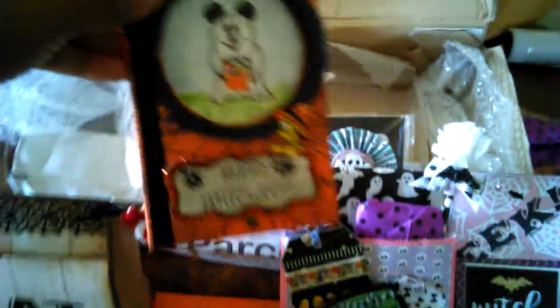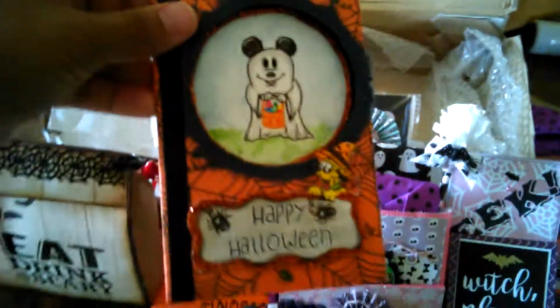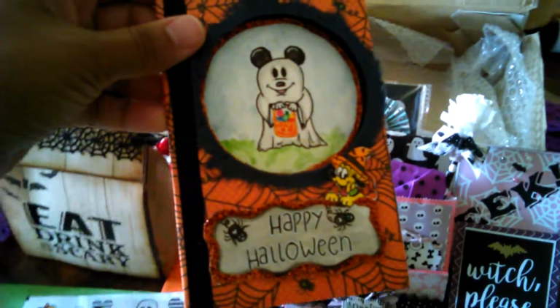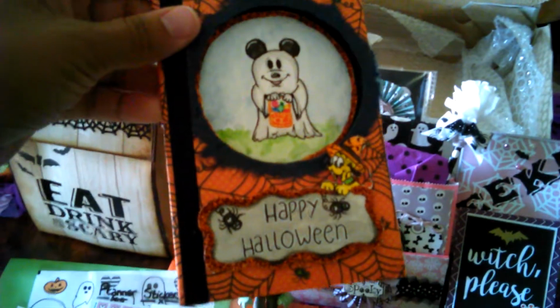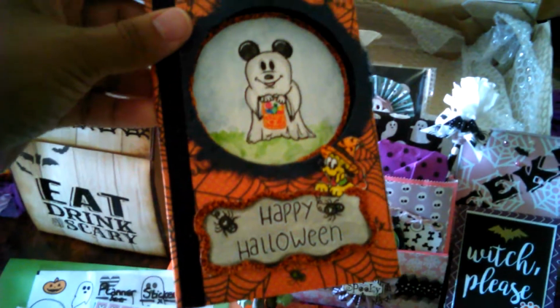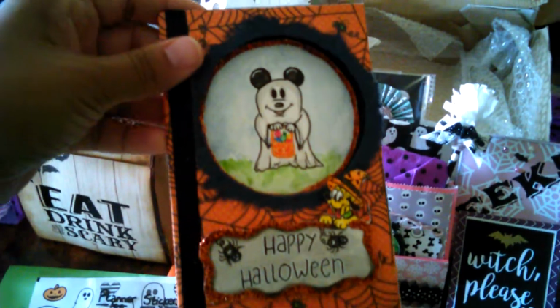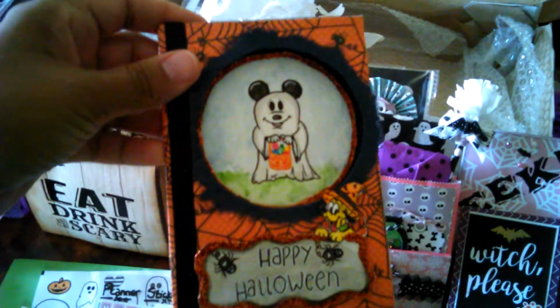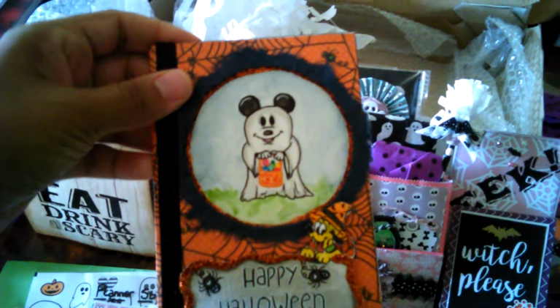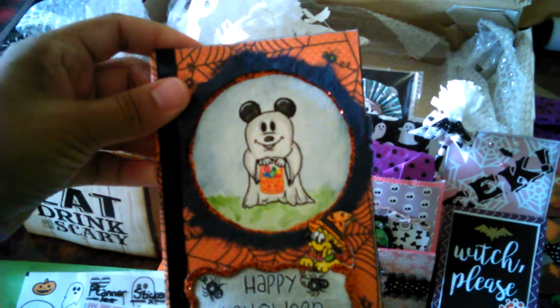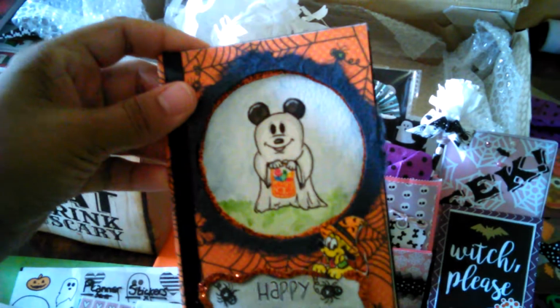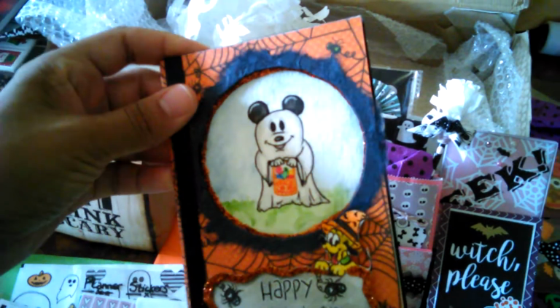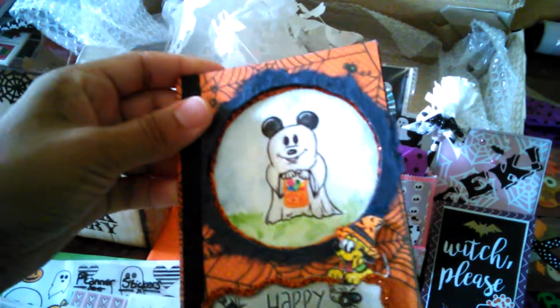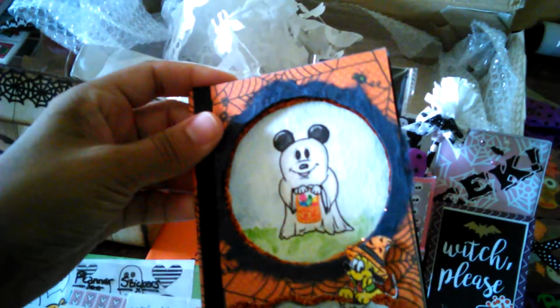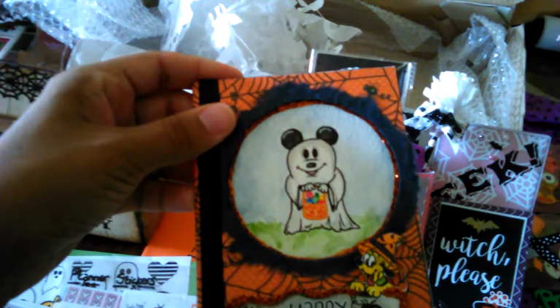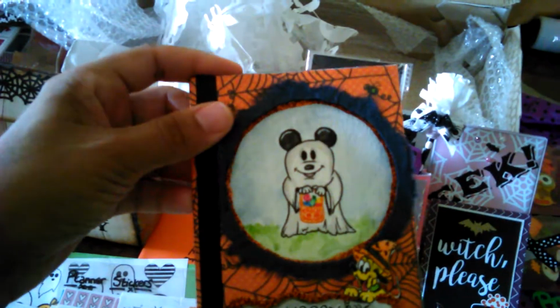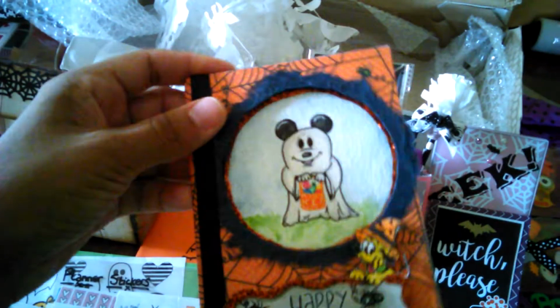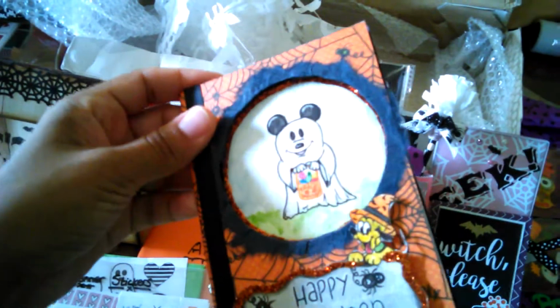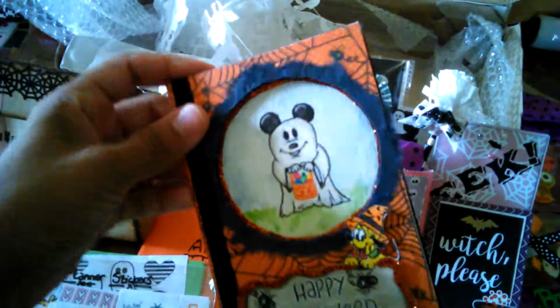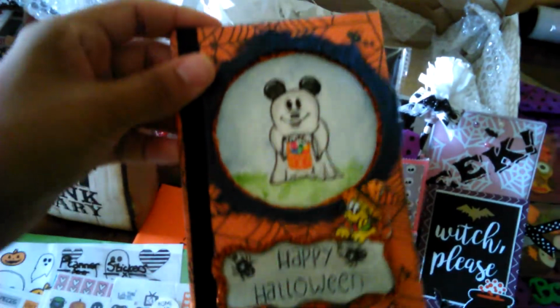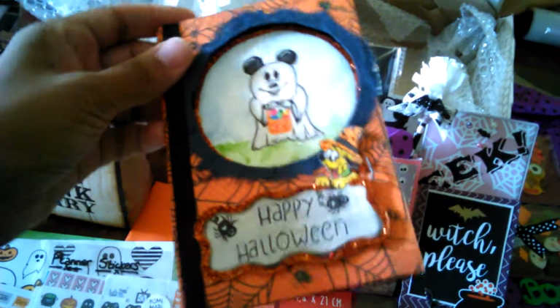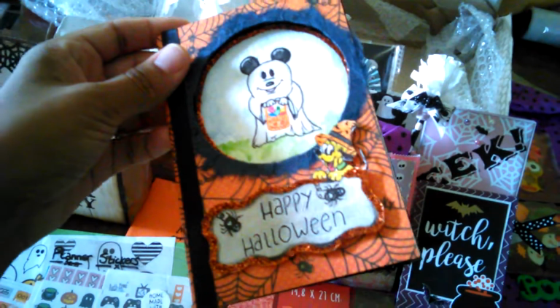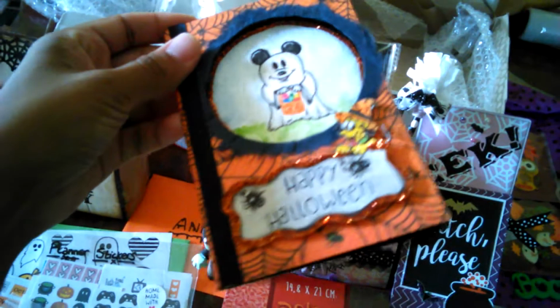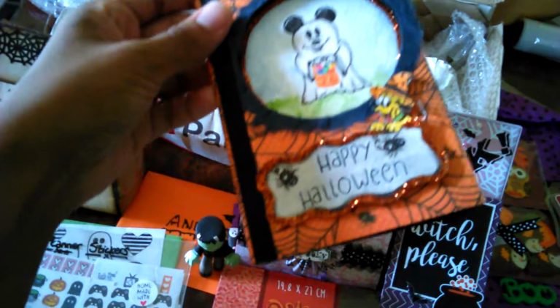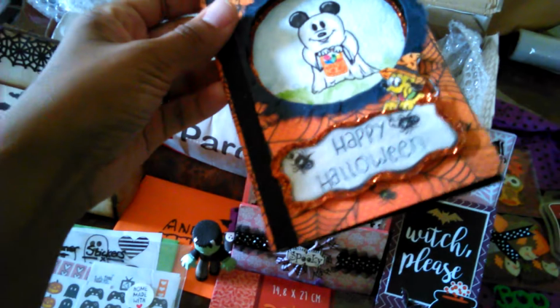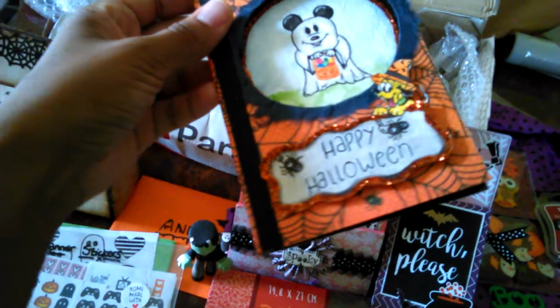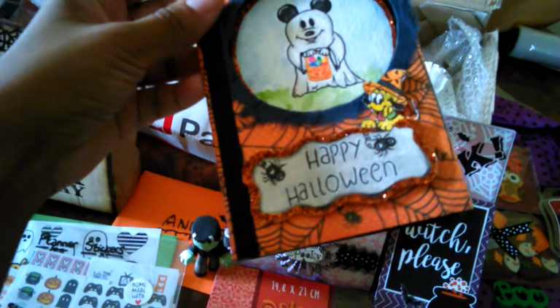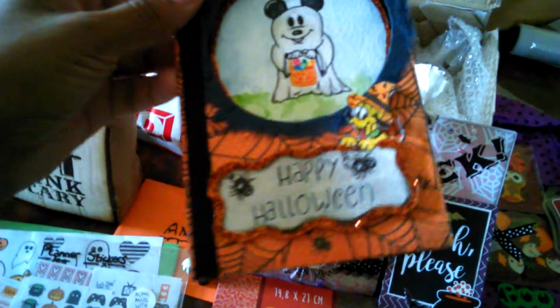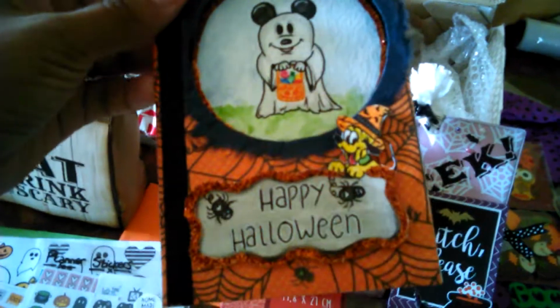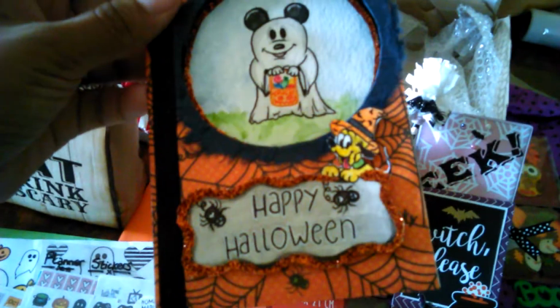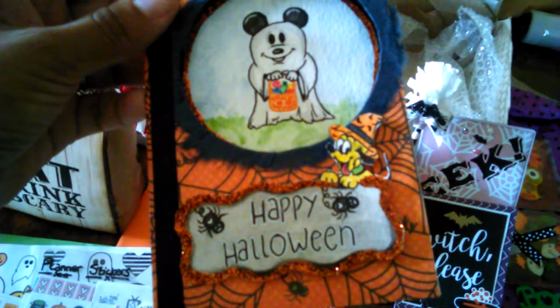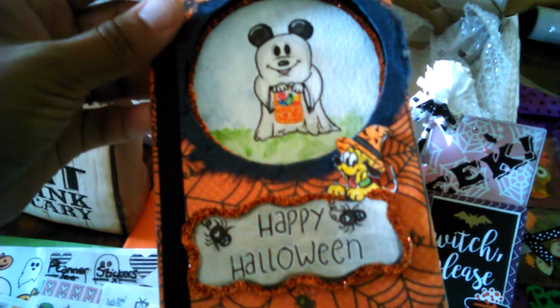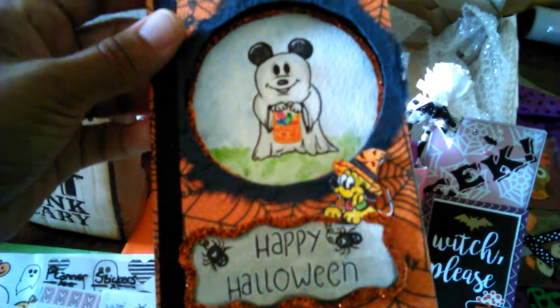look at this cute little Mickey Mouse ghost card that she made for me. I don't know if you can tell but it has glitter on the inside — maybe the lighting isn't great — and right there too. And look at Pluto, he's so cute.